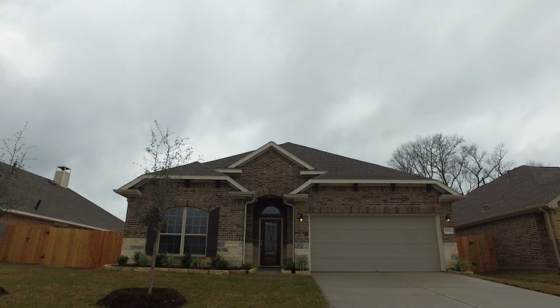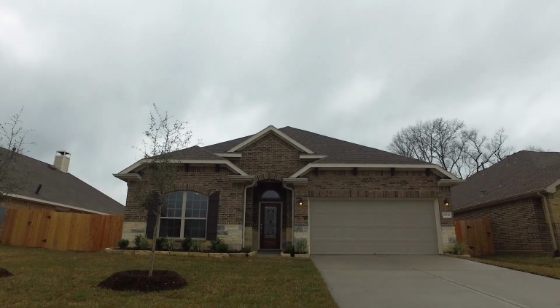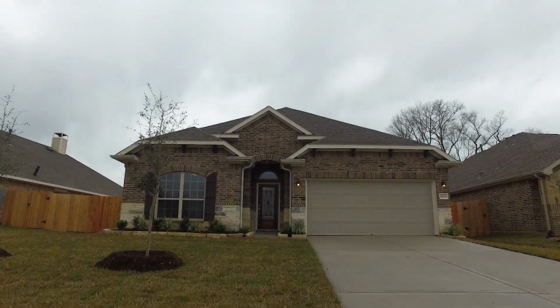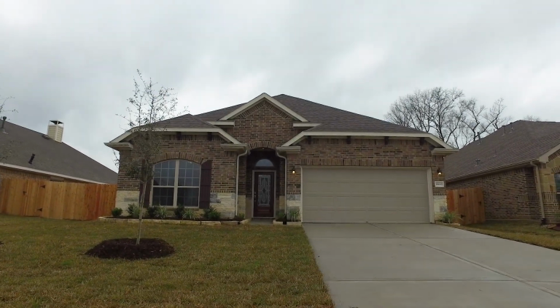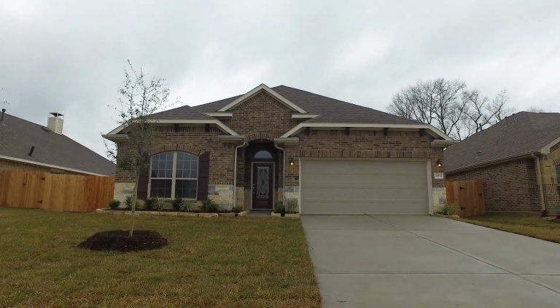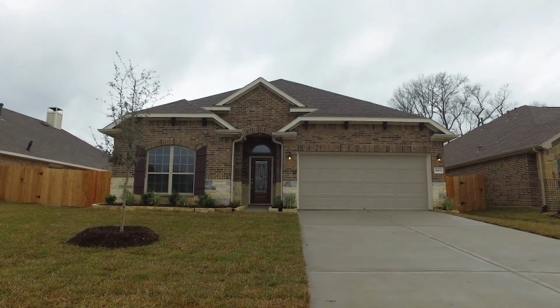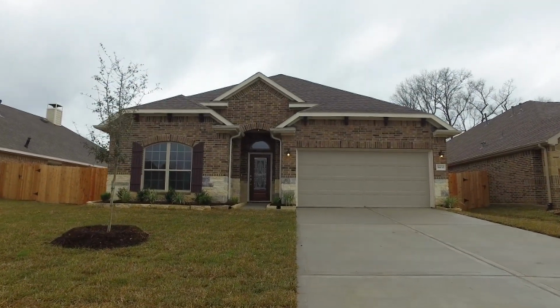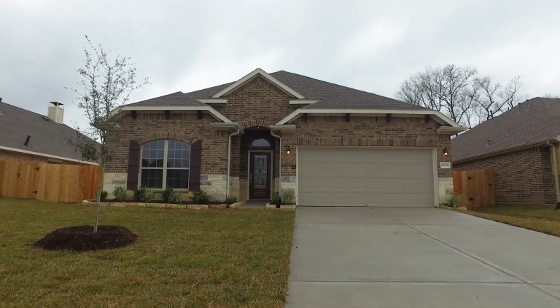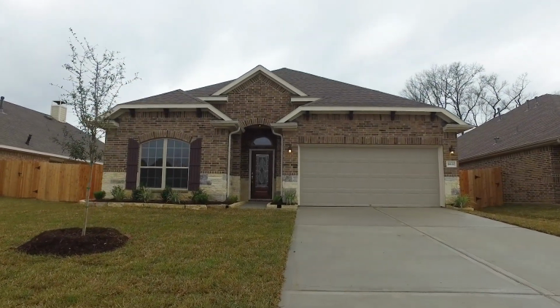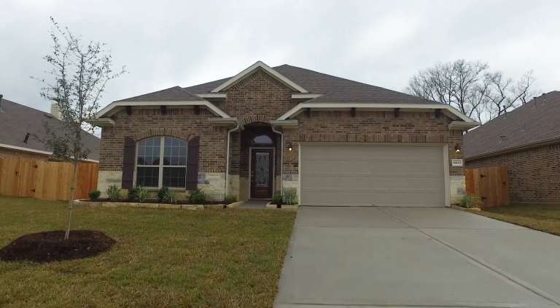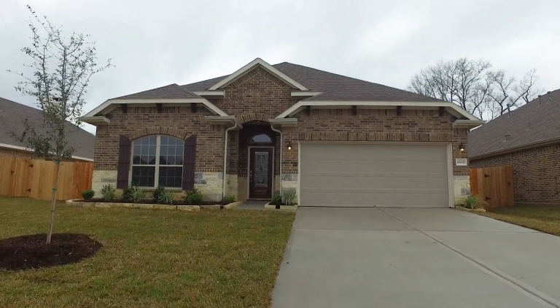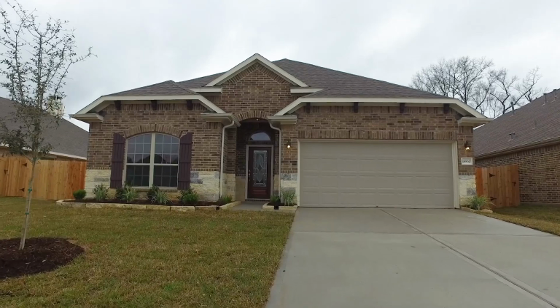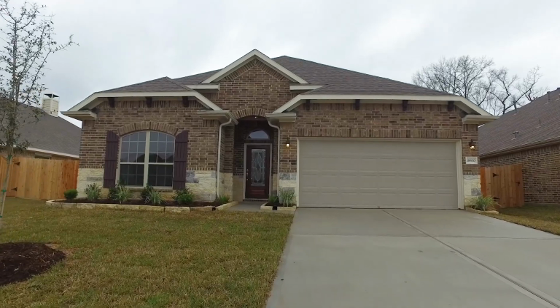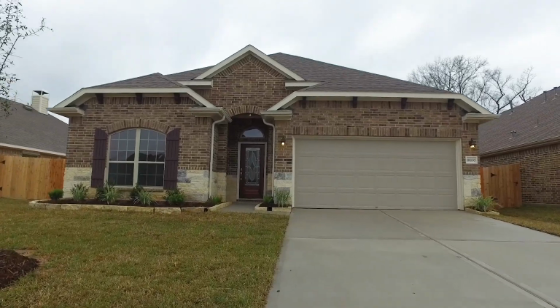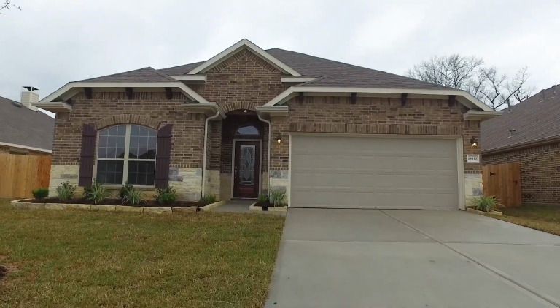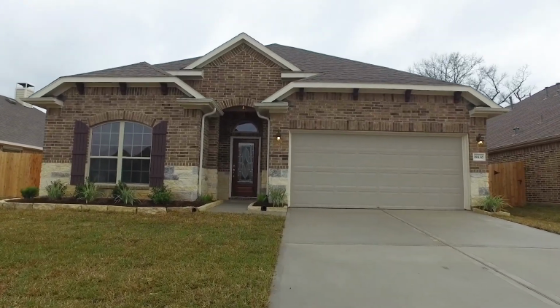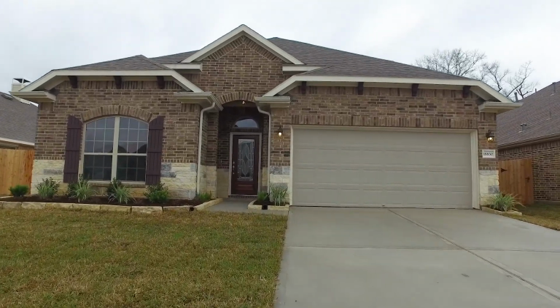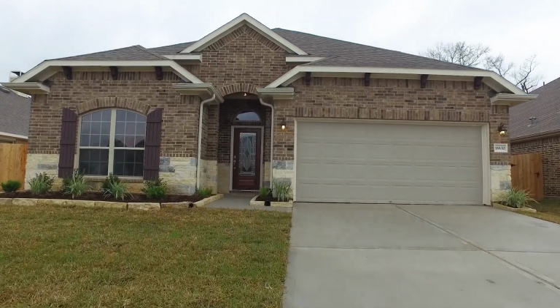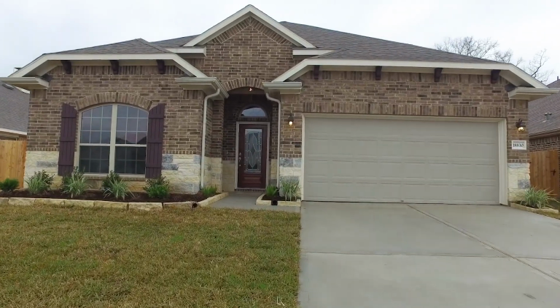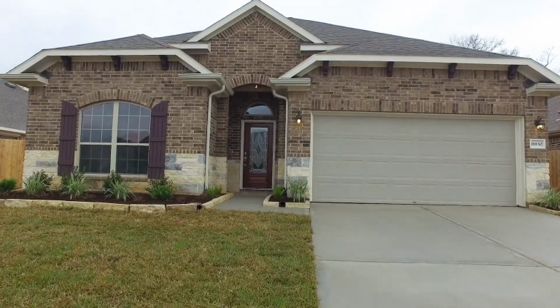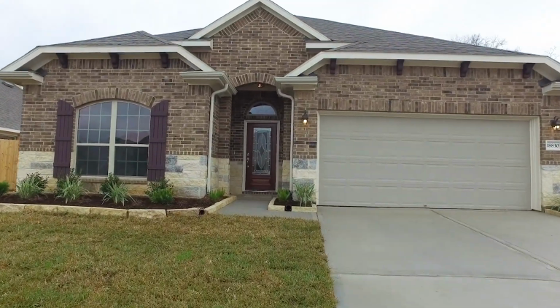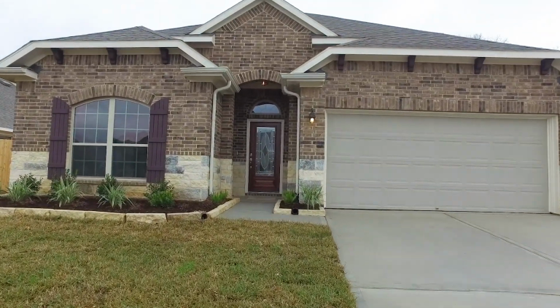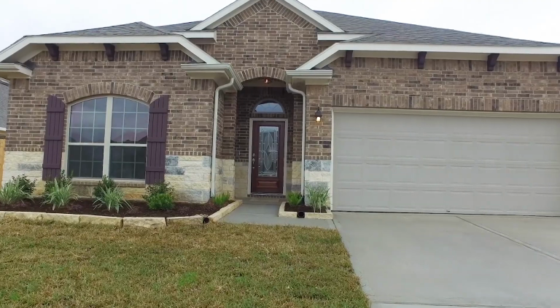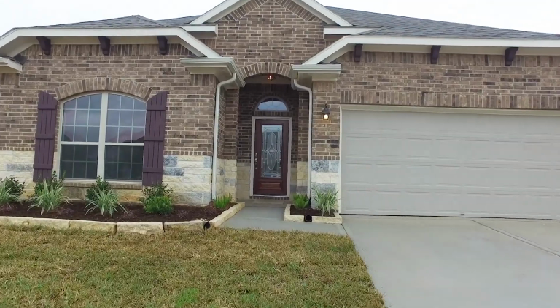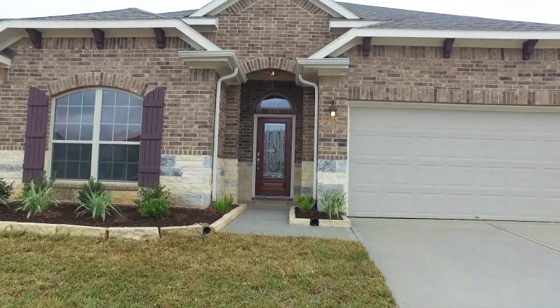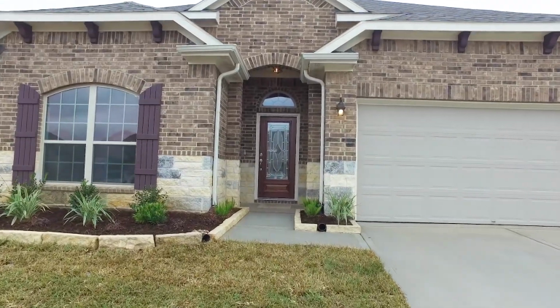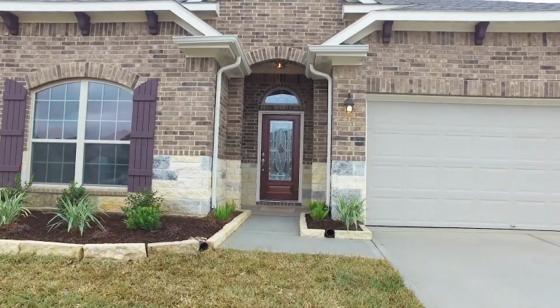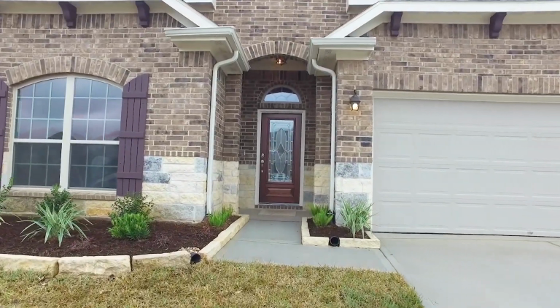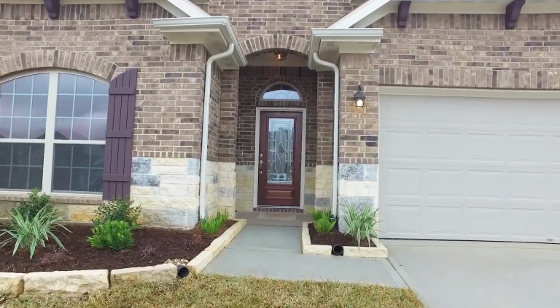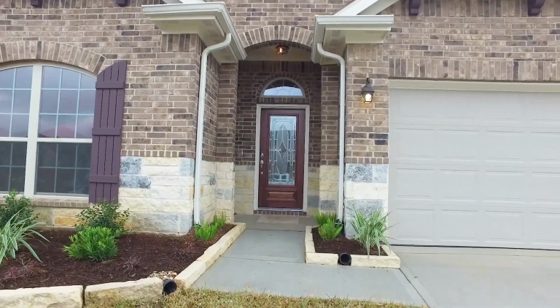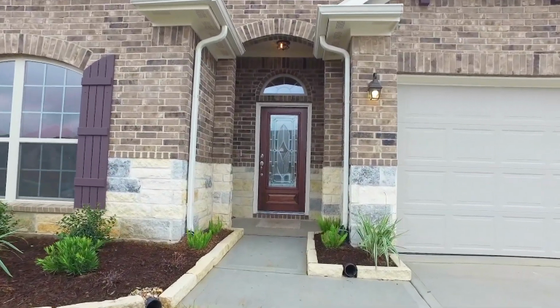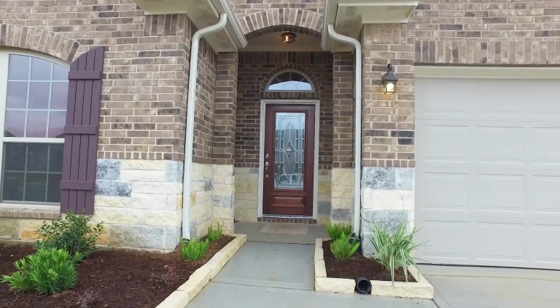Welcome to the virtual tour of this New Caney, Texas home built in 2019 with three bedrooms and two bathrooms. You're going to love living here — there's a two-car attached garage, it's a beautiful stone and brick home with fresh landscaping. Just wait till you see the inside.